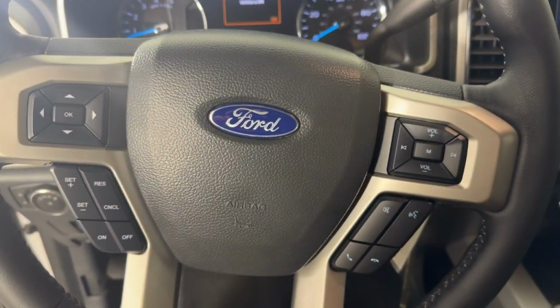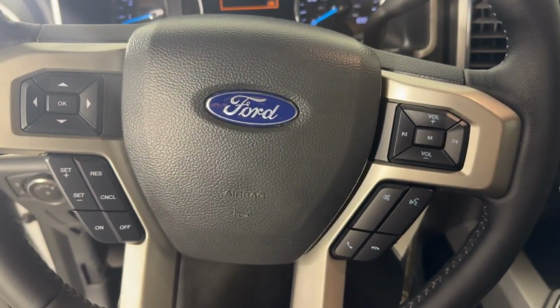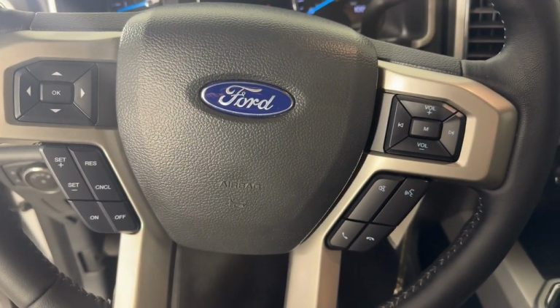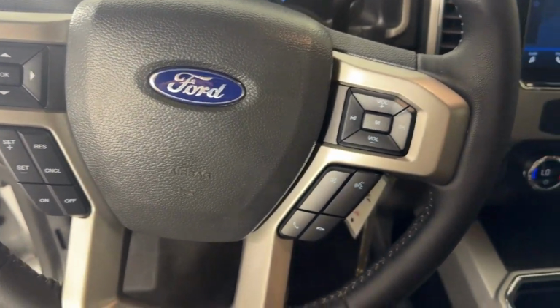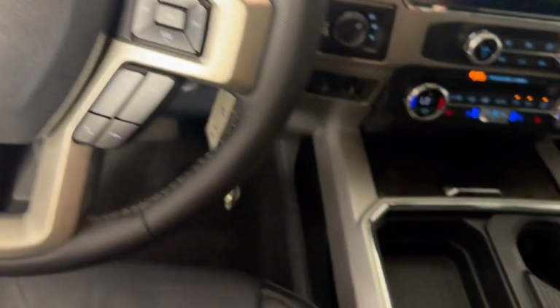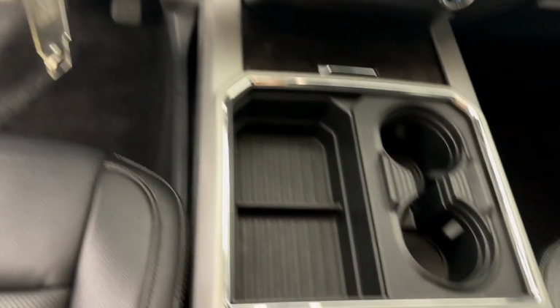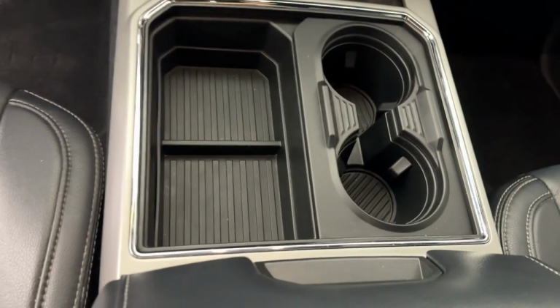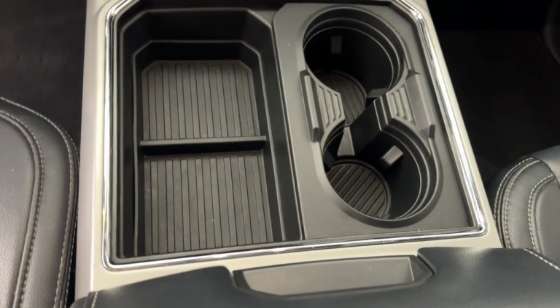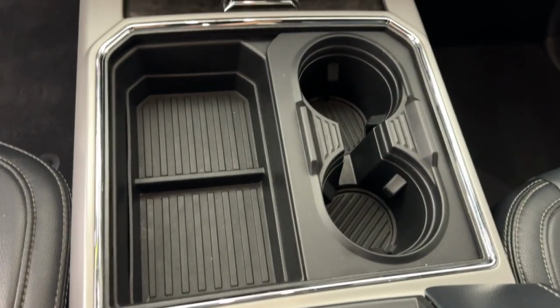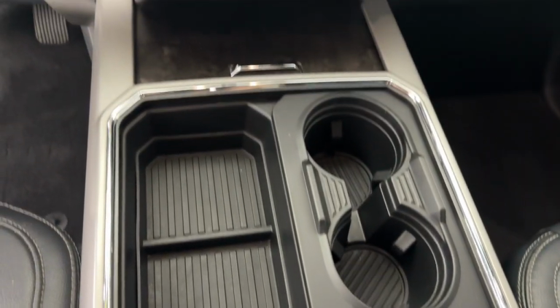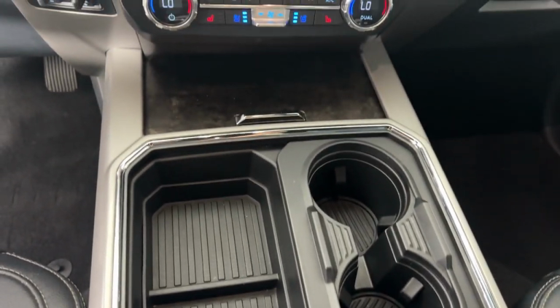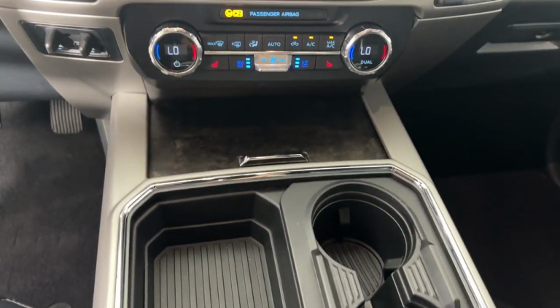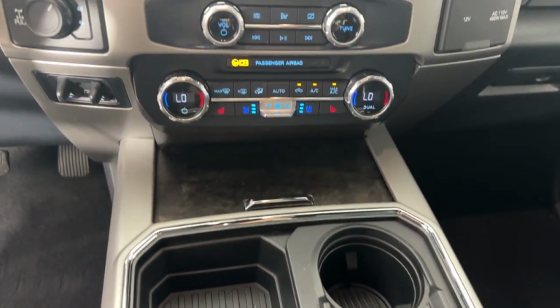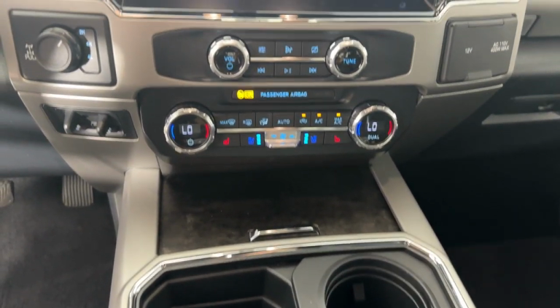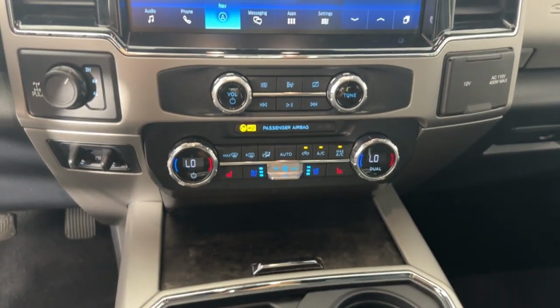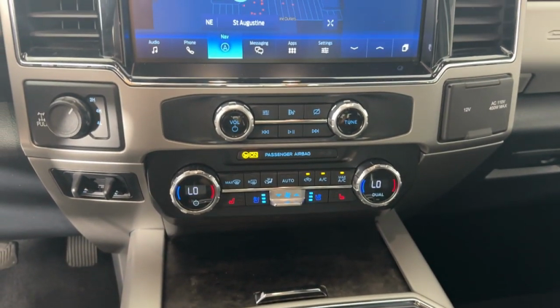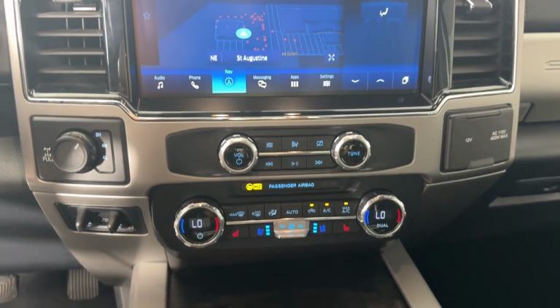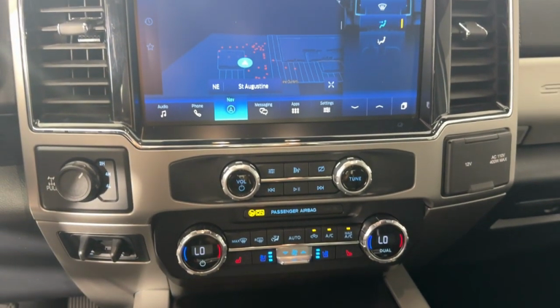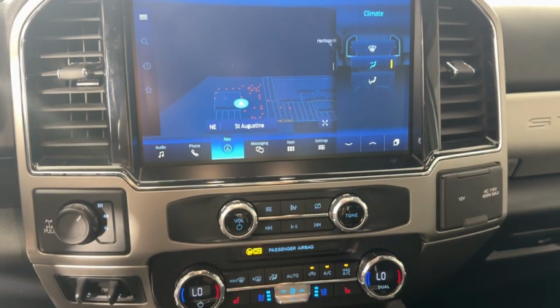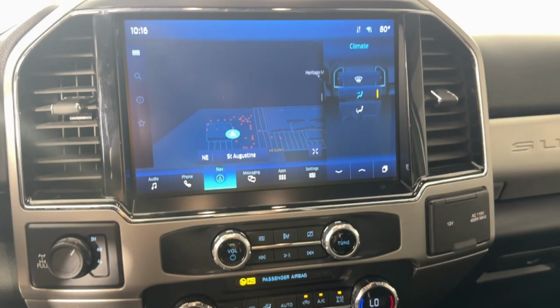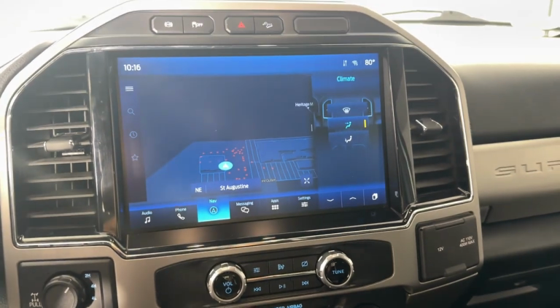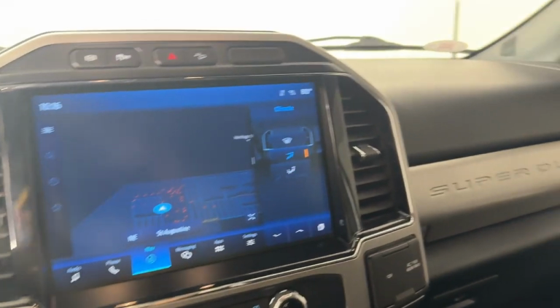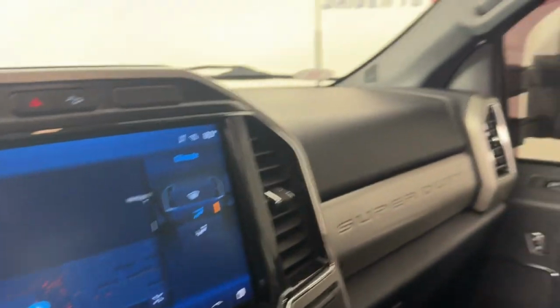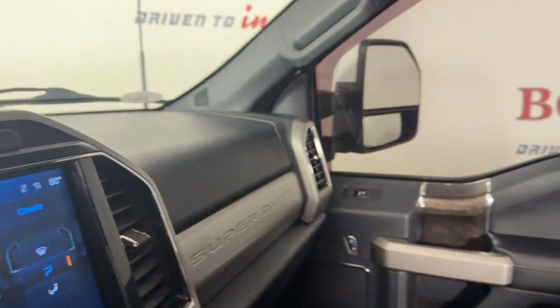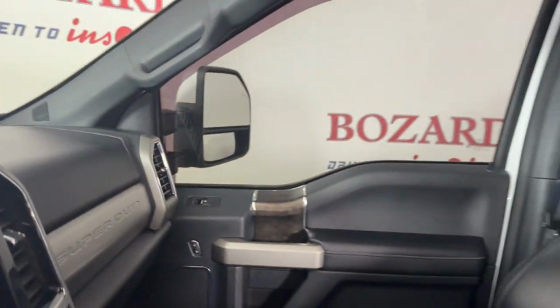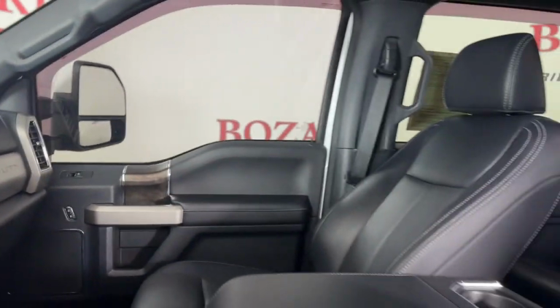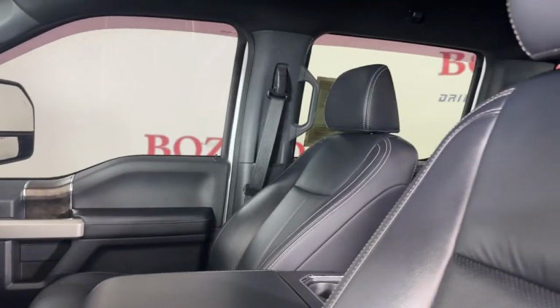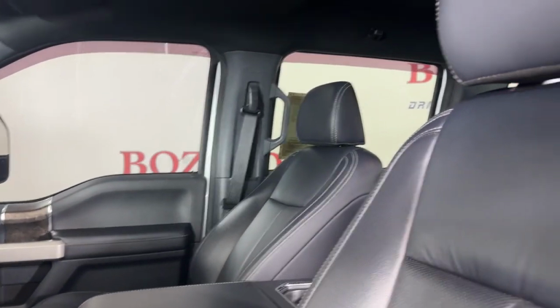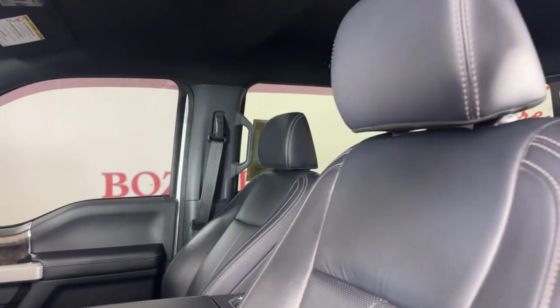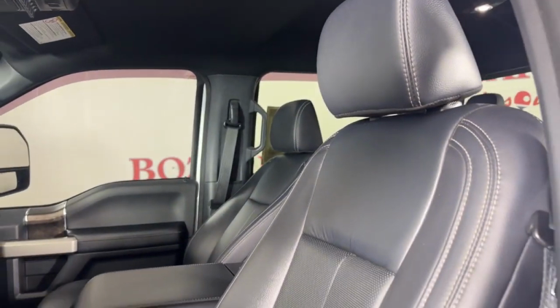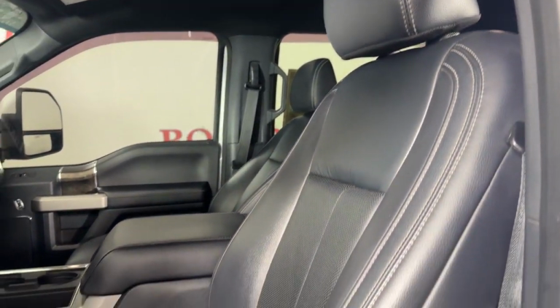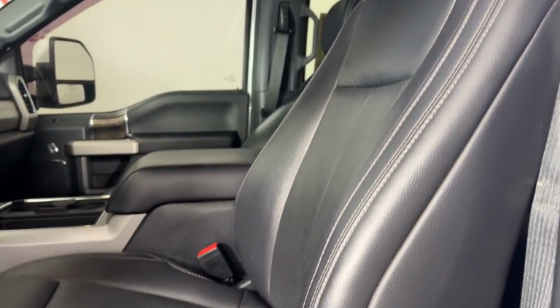Navigation system, keyless entry, power passenger seat, remote engine start, heated mirrors, satellite radio, backup camera, fog lamps, premium sound system, dual zone AC.